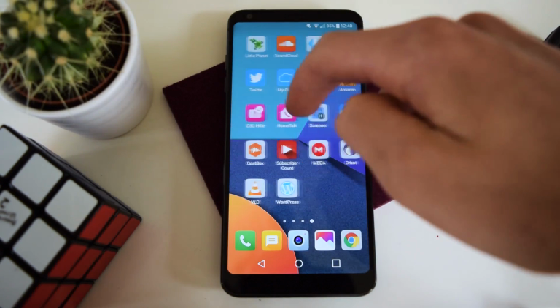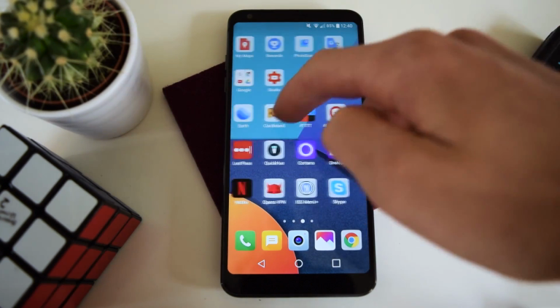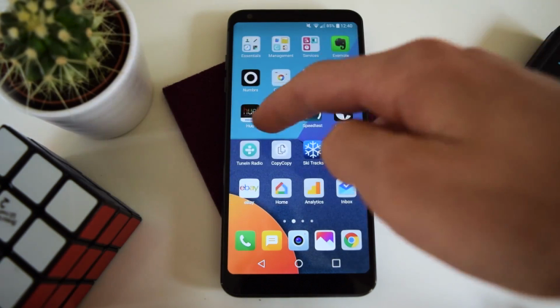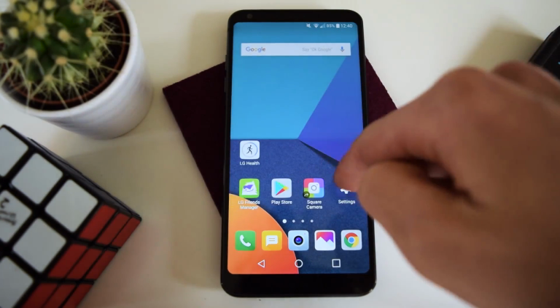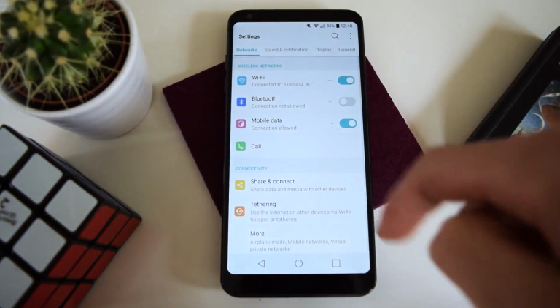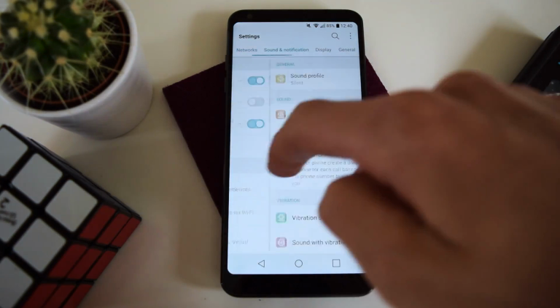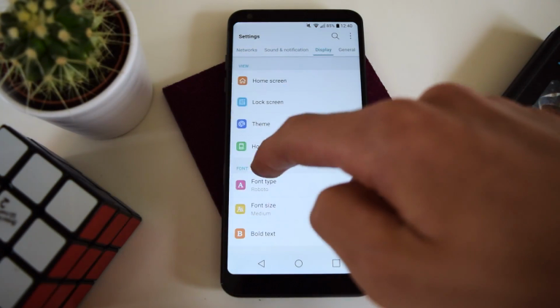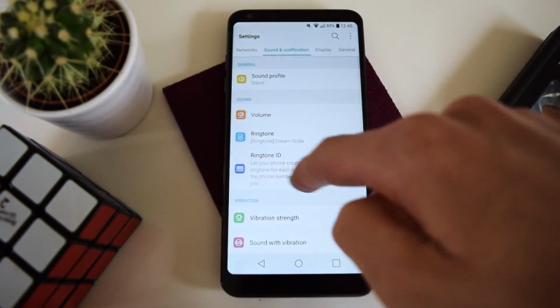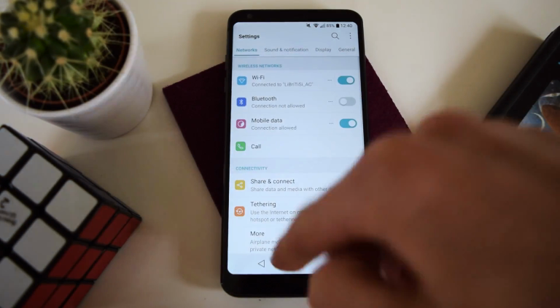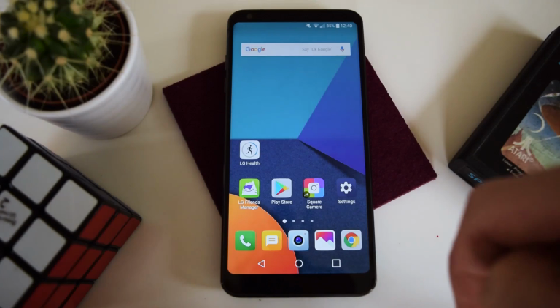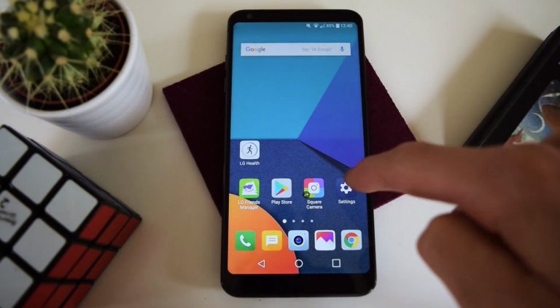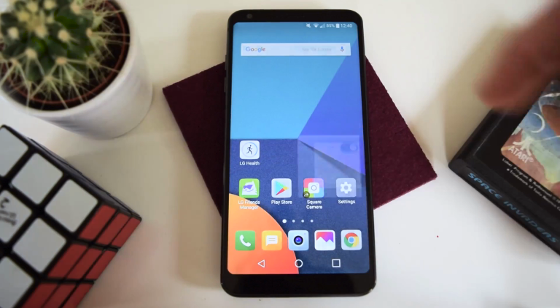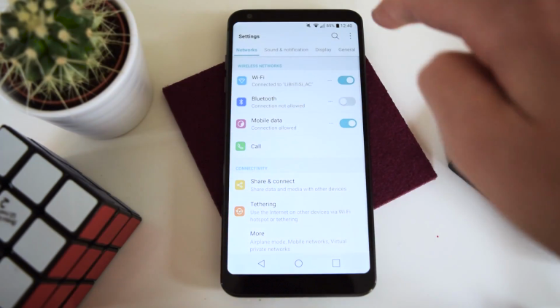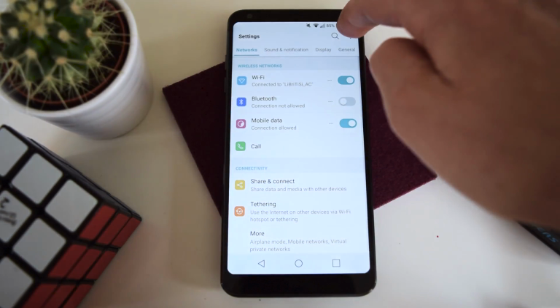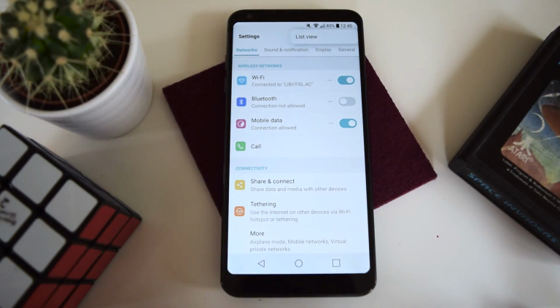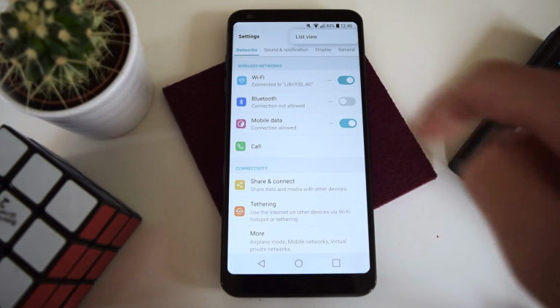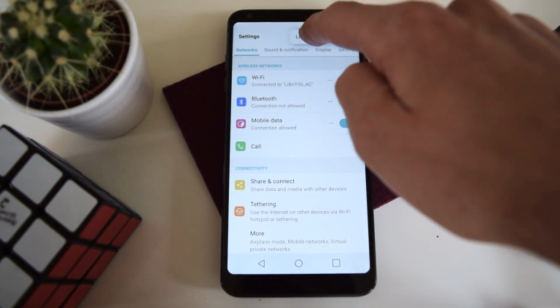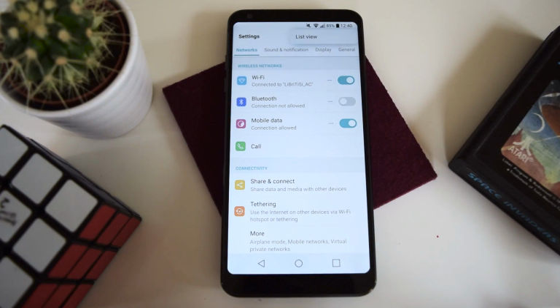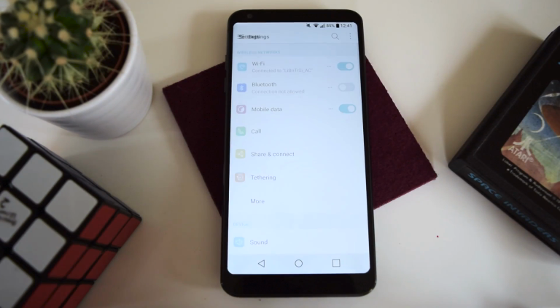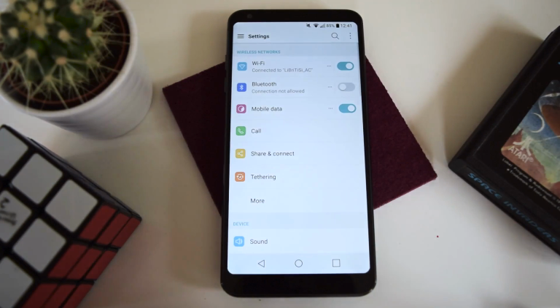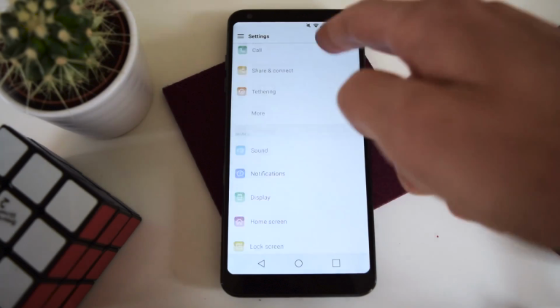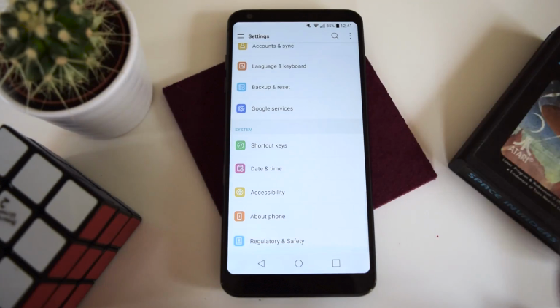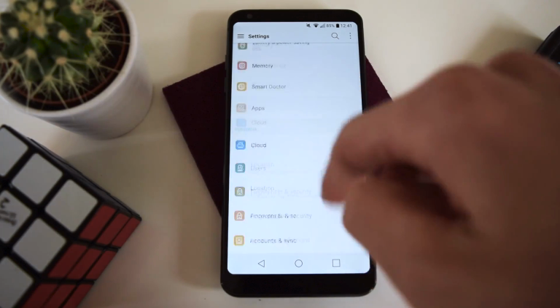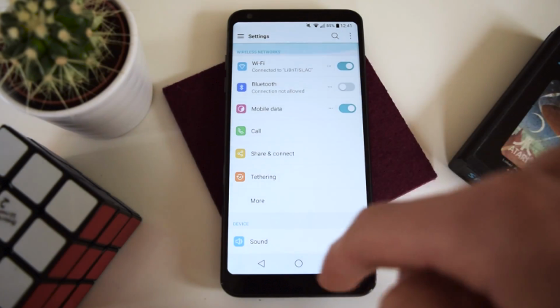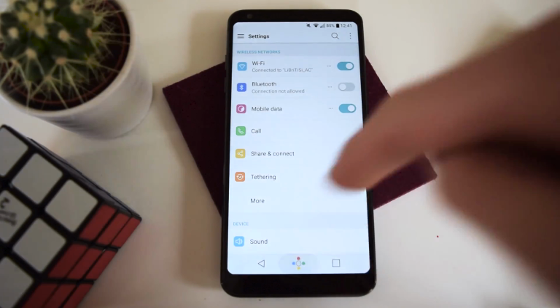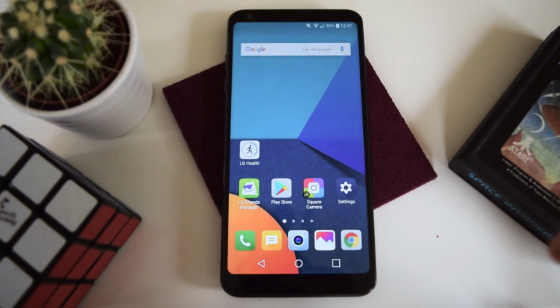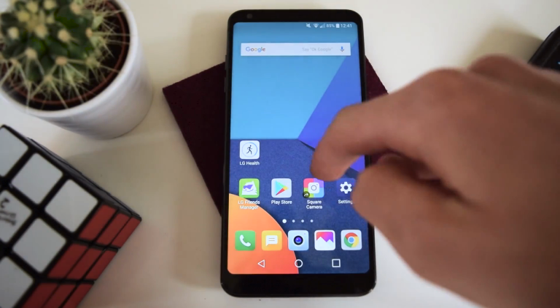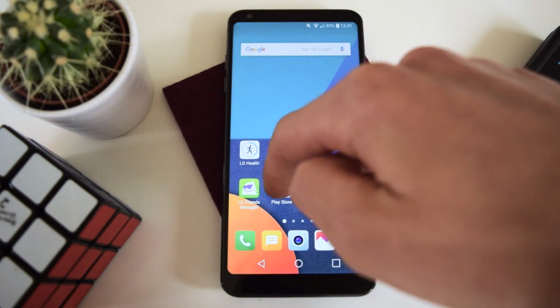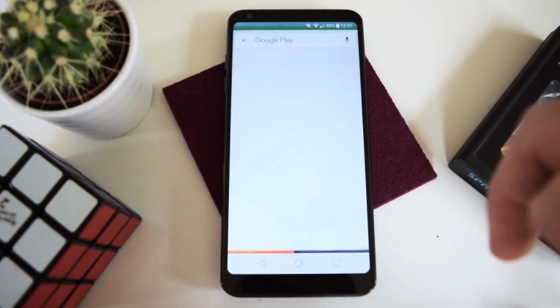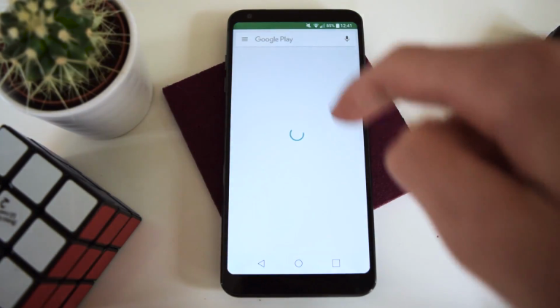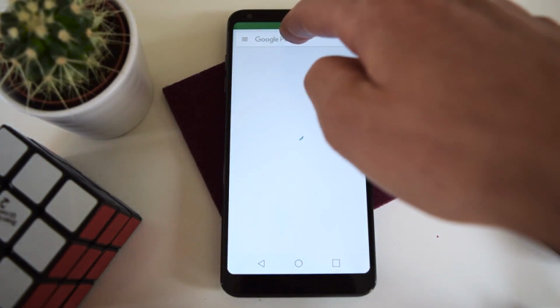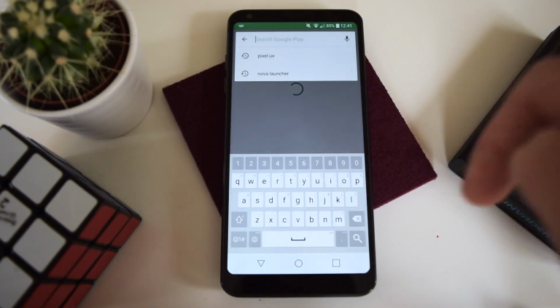I'm just going to say it out of the box, the software on this phone is pretty horrendous, so let's make it closer to stock Android. First of all, in the settings, you're going to click the three dots up there and click list view, so you can actually find stuff in the settings and it's arranged like it should be.